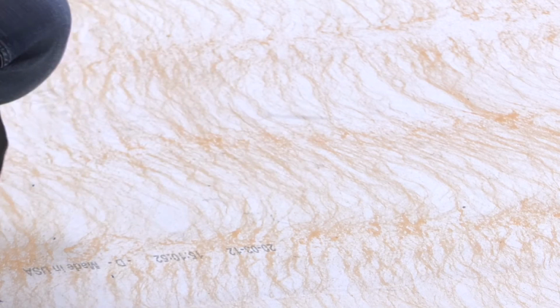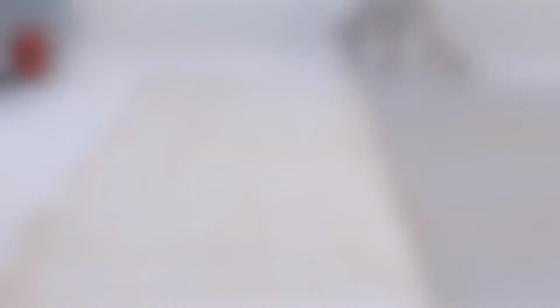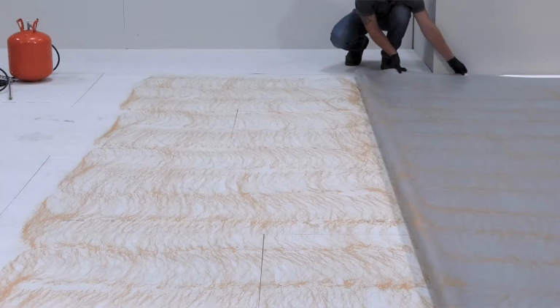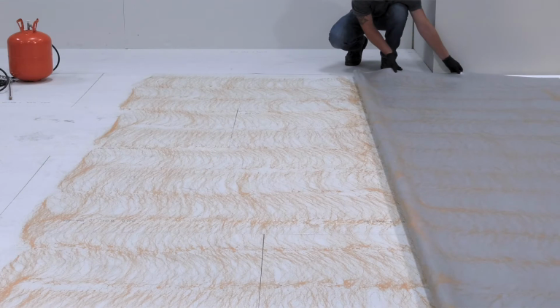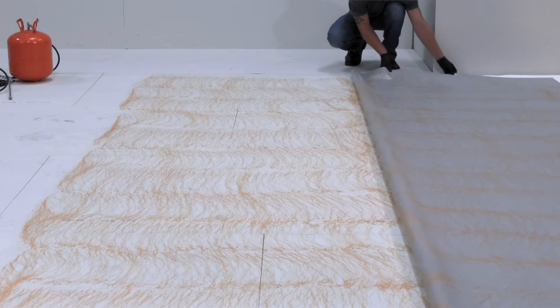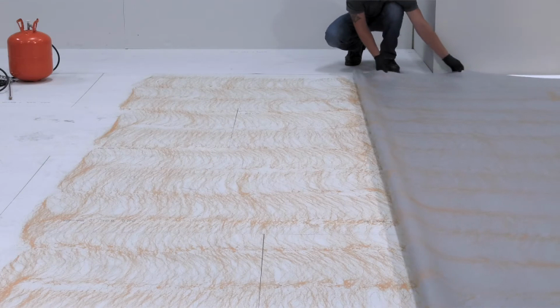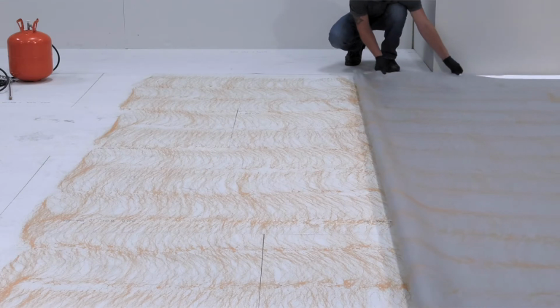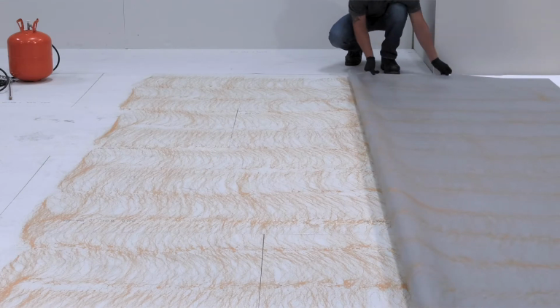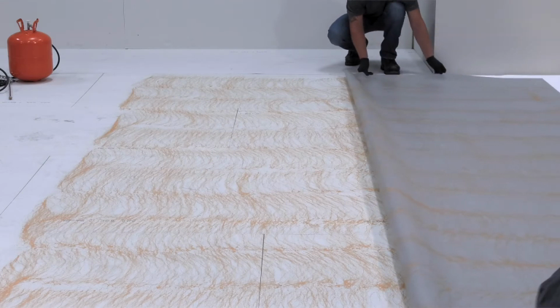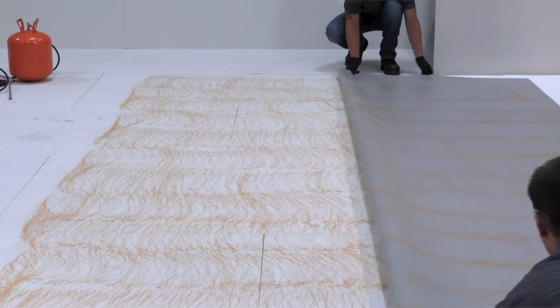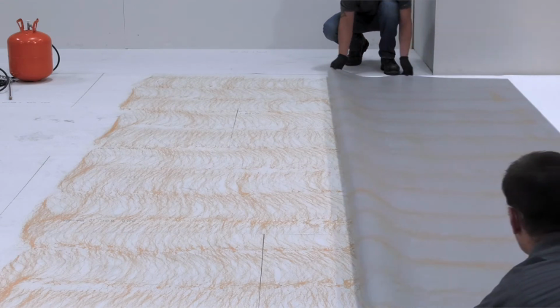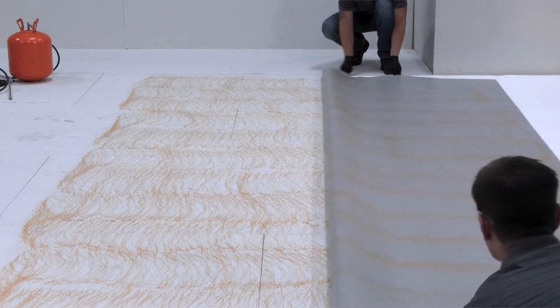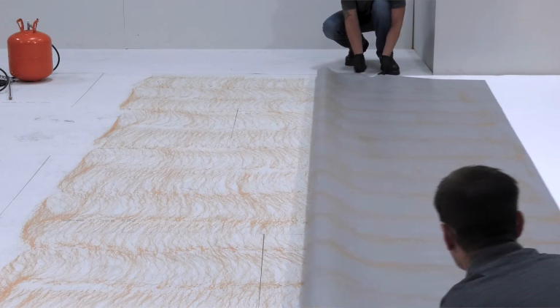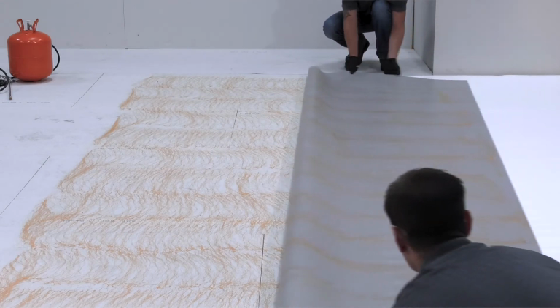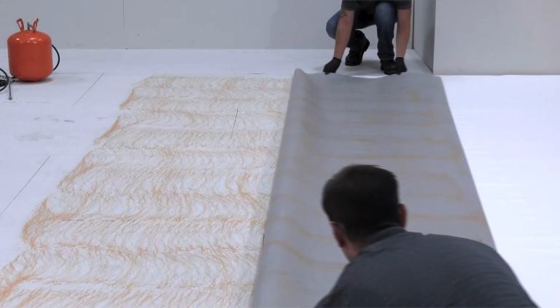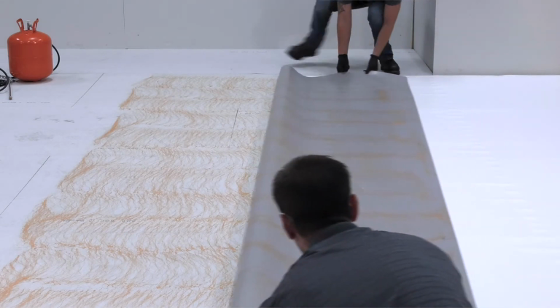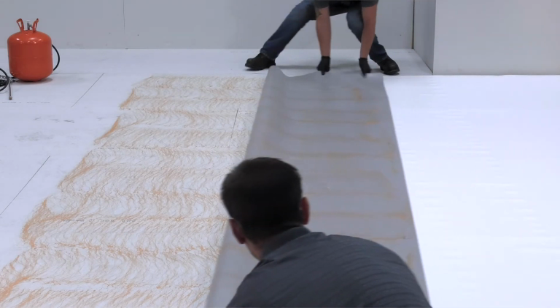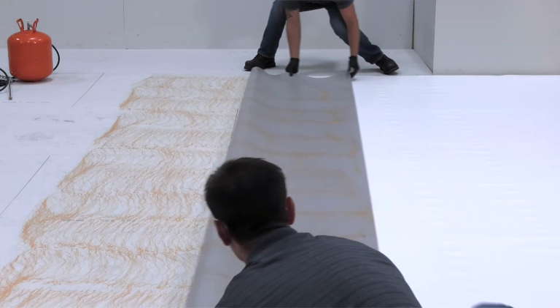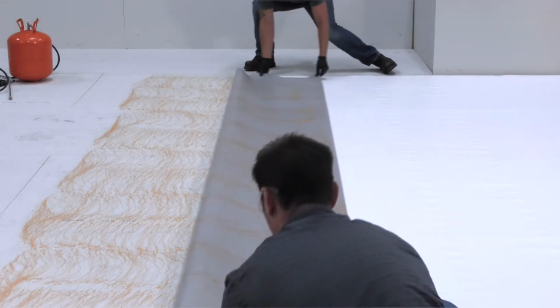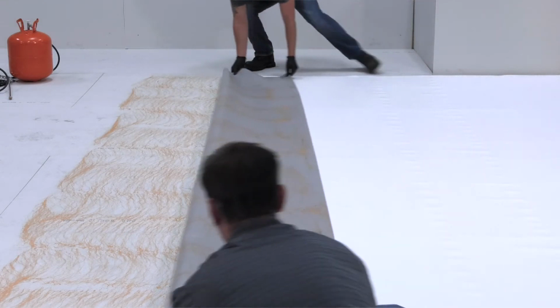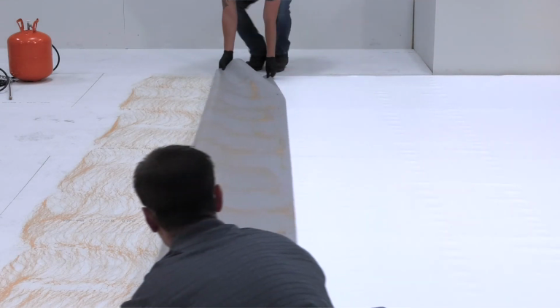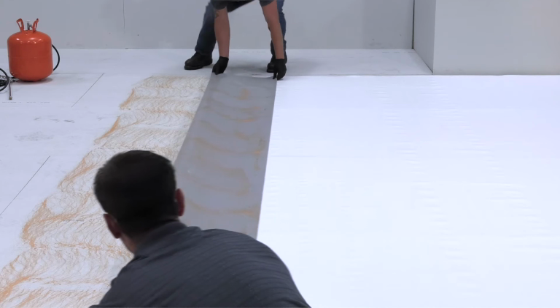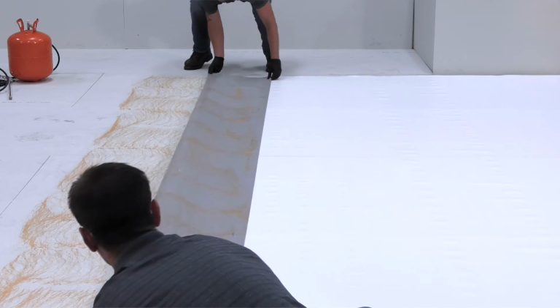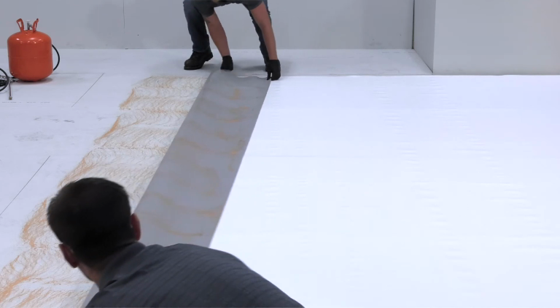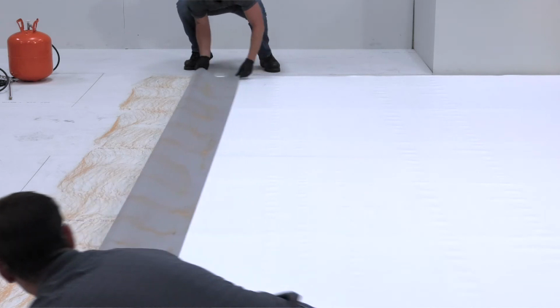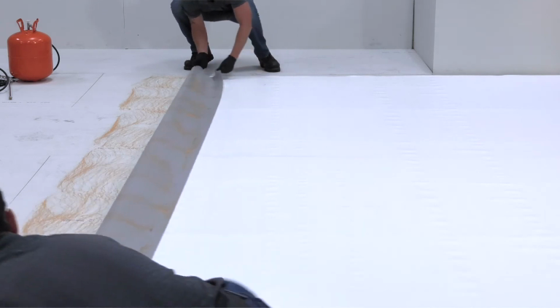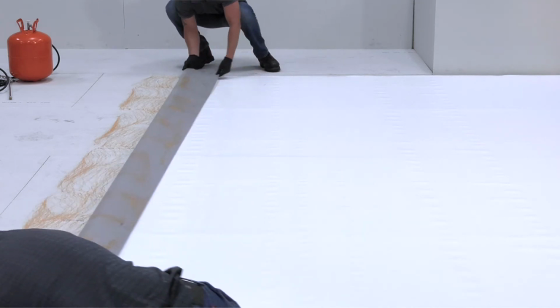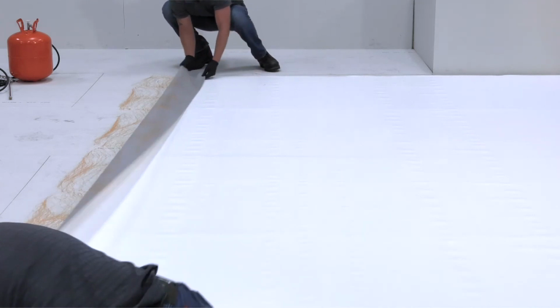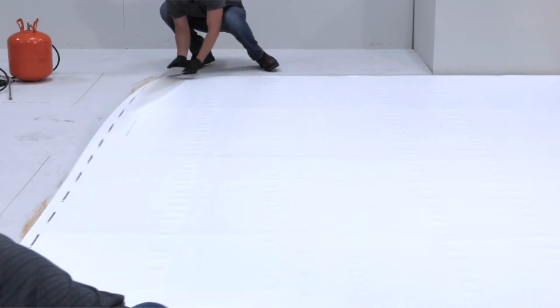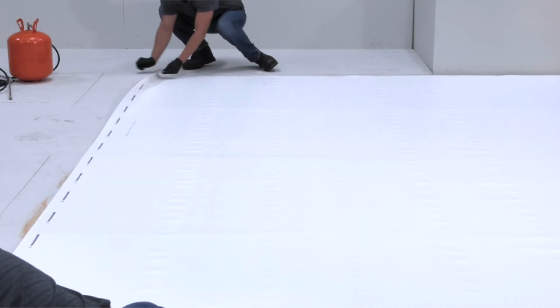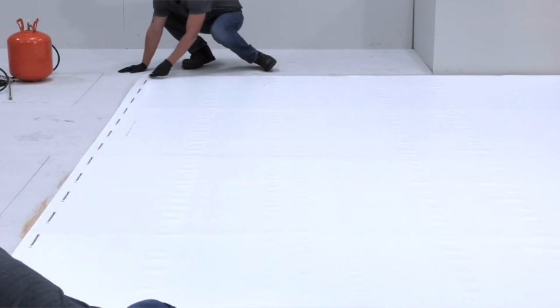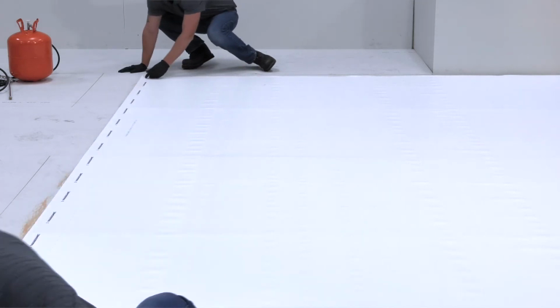Next, roll the membrane onto the adhesive coated substrate while avoiding wrinkles. Wipe any overspray that may have occurred with PVC membrane cleaner.